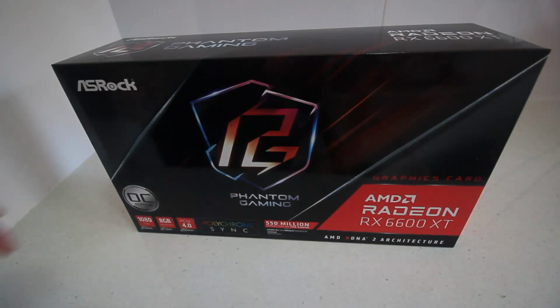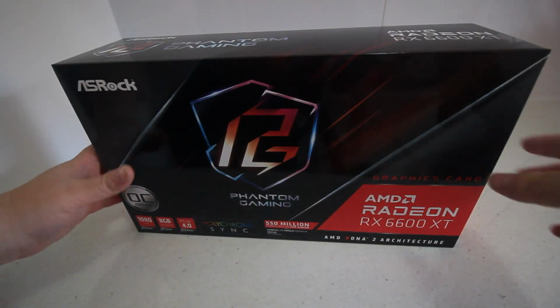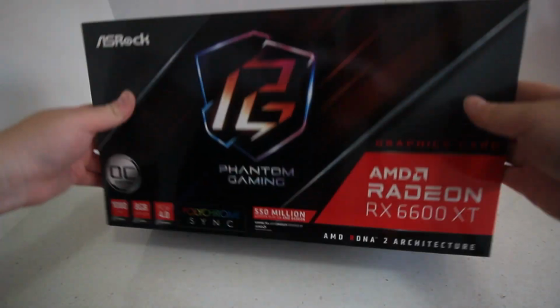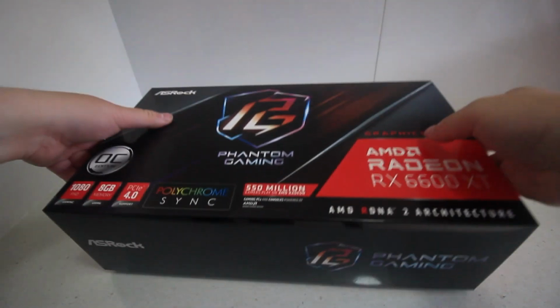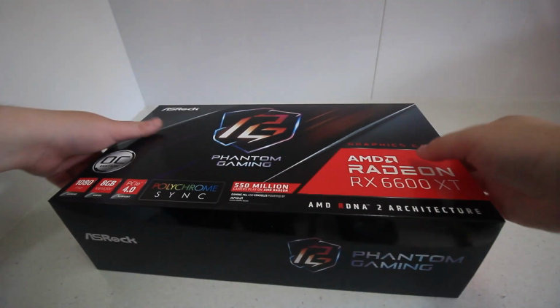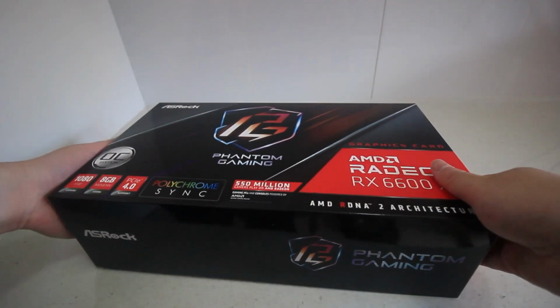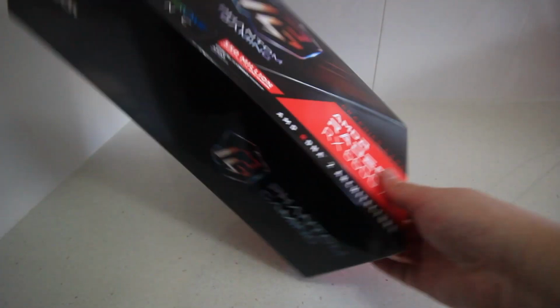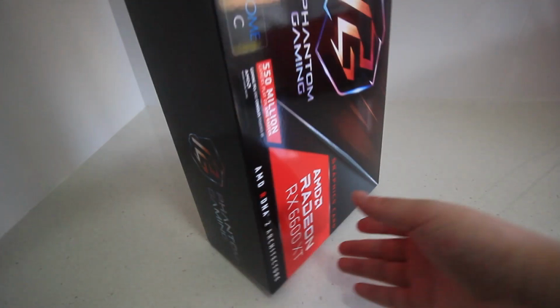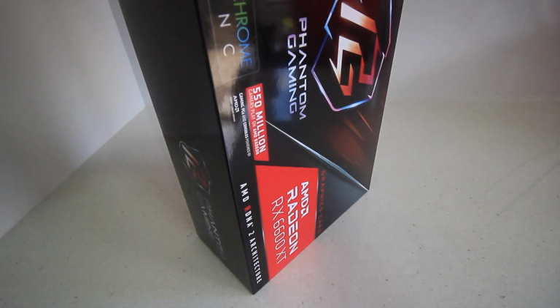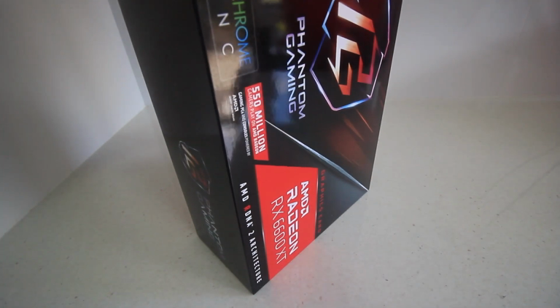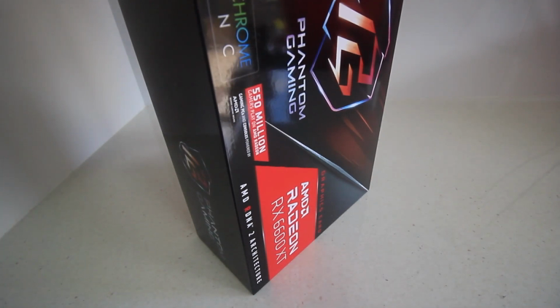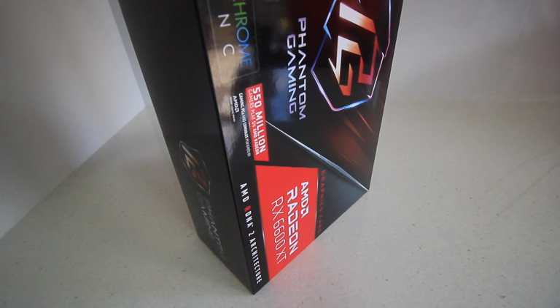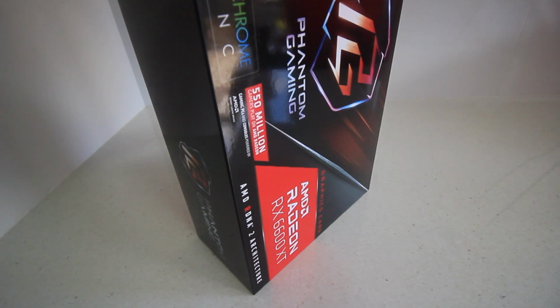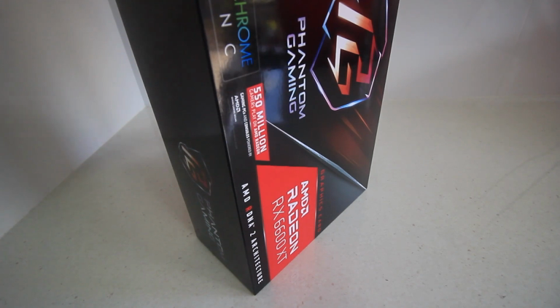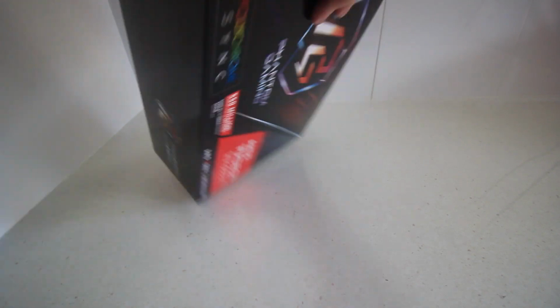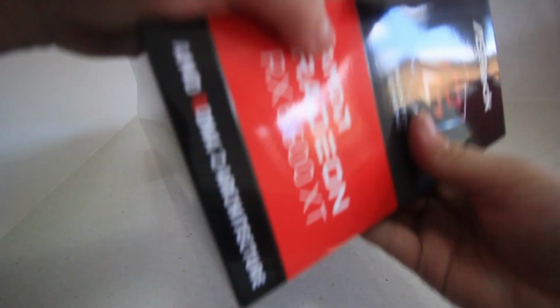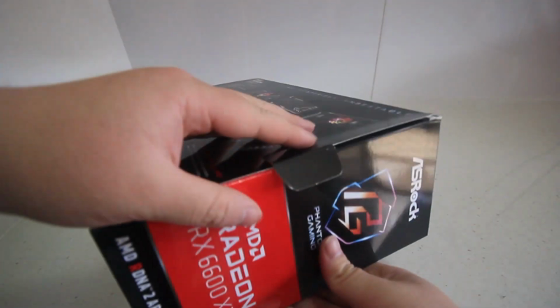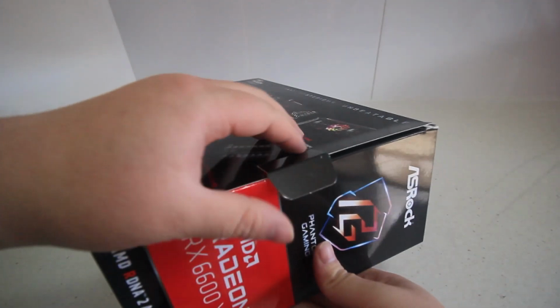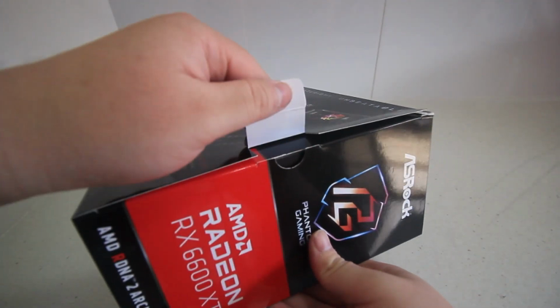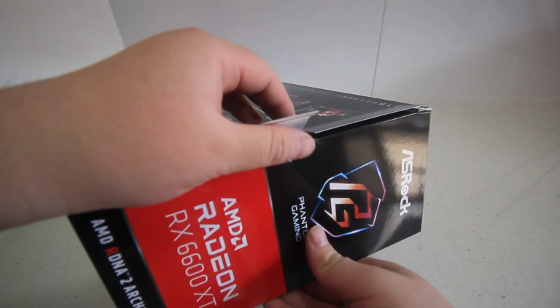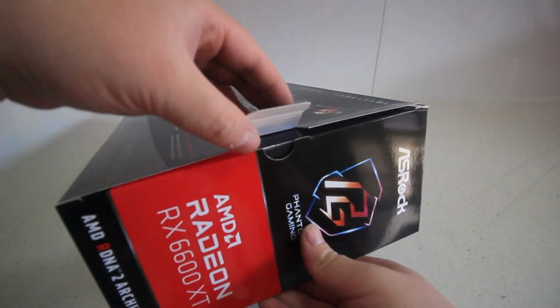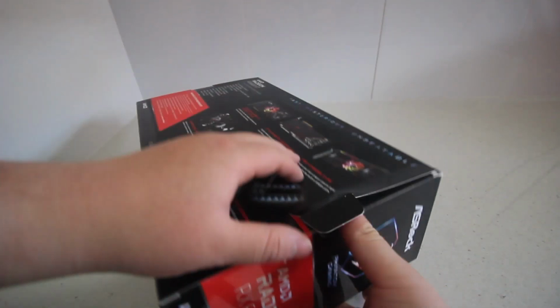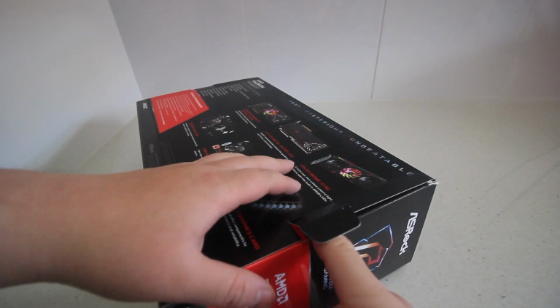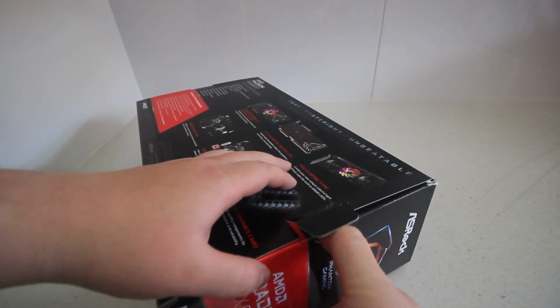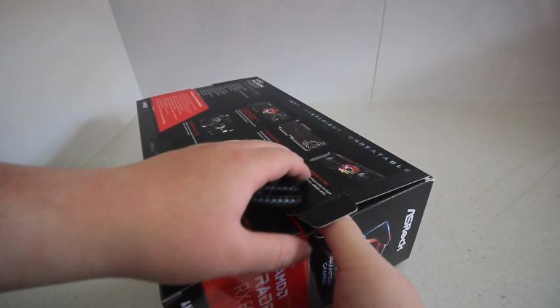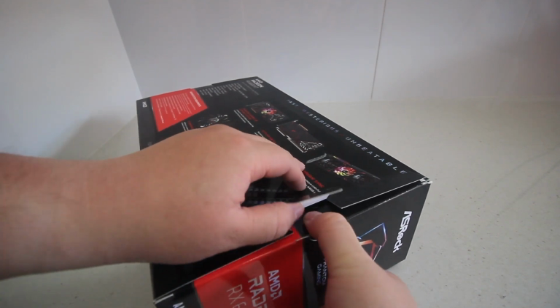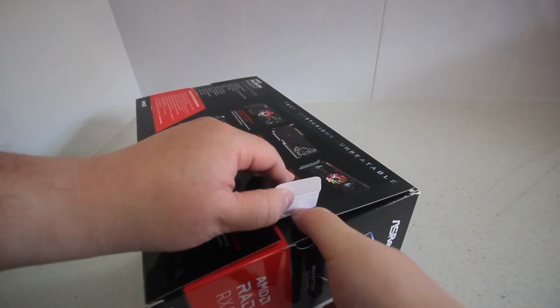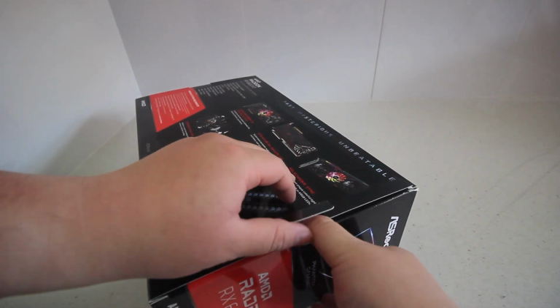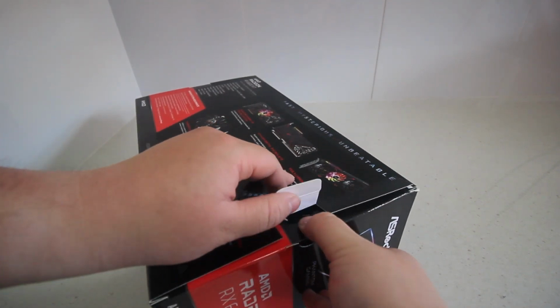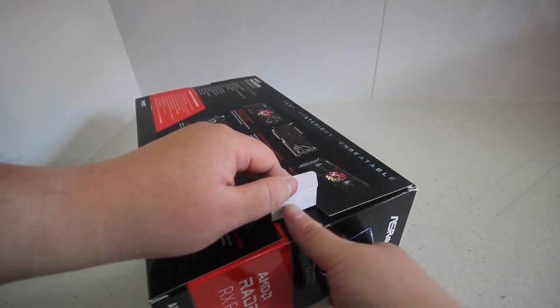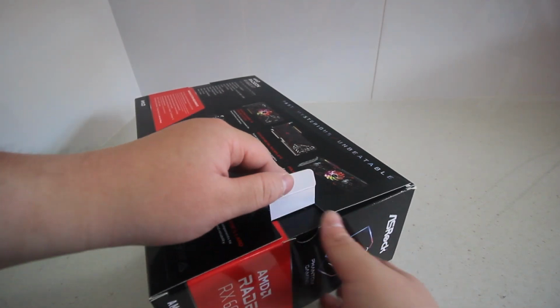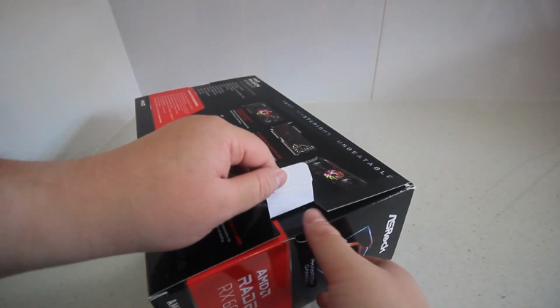Hey guys, today we have this 6600 XT AMD GPU. It's a Phantom Gaming Edition from ASRock. I have bought ASRock before for motherboards, but I didn't know that they made GPUs, so this is something new.